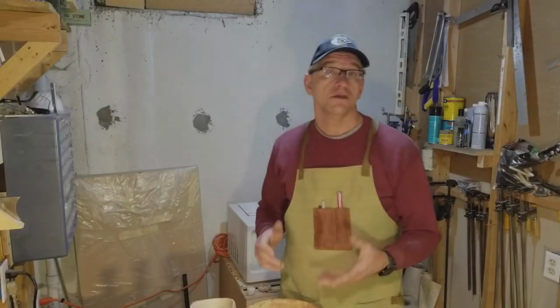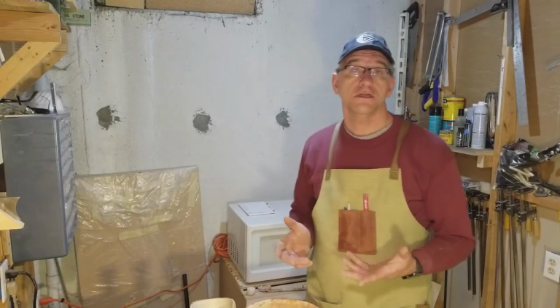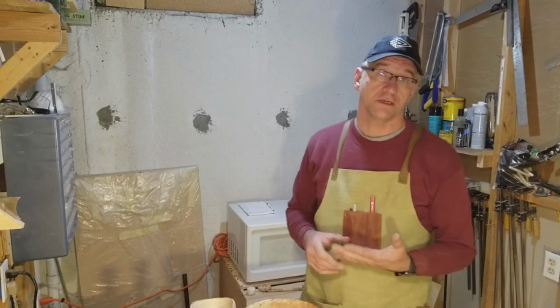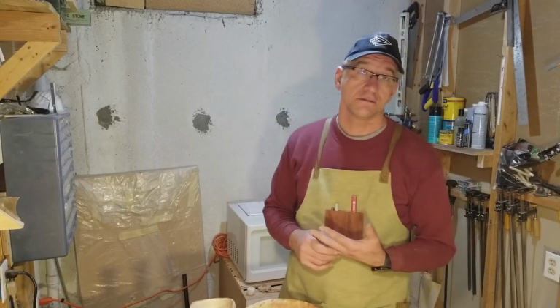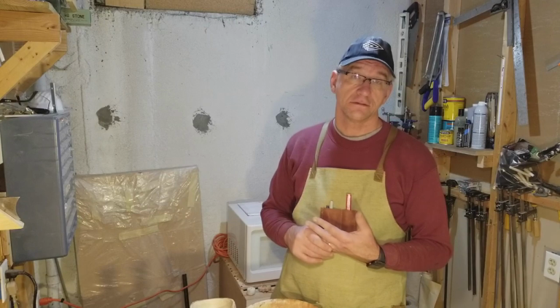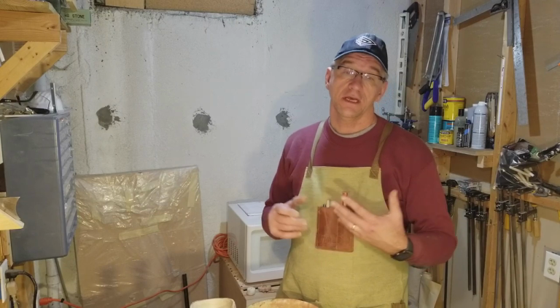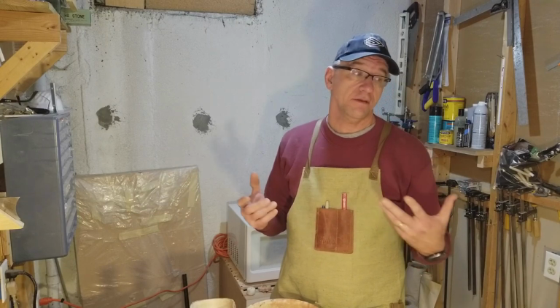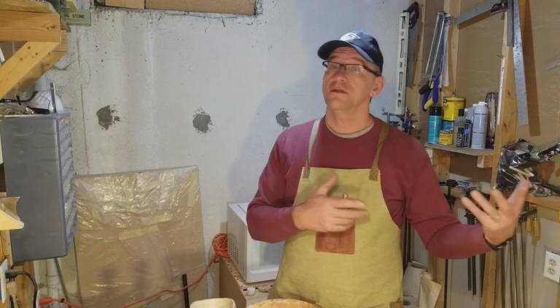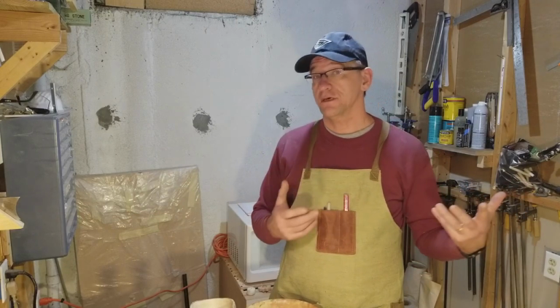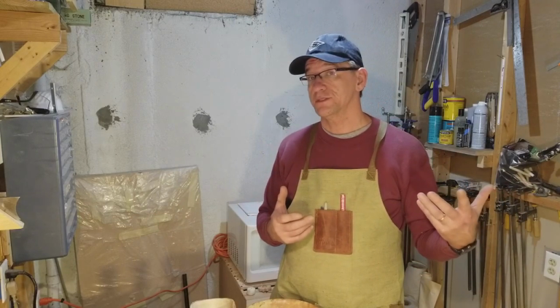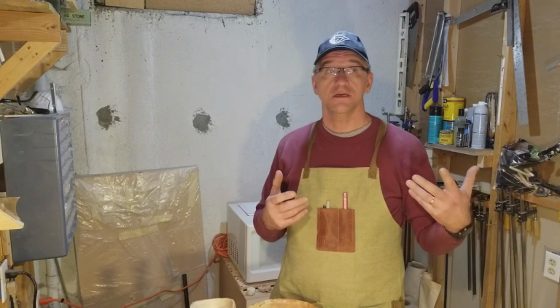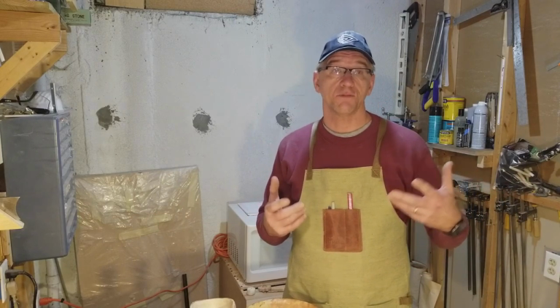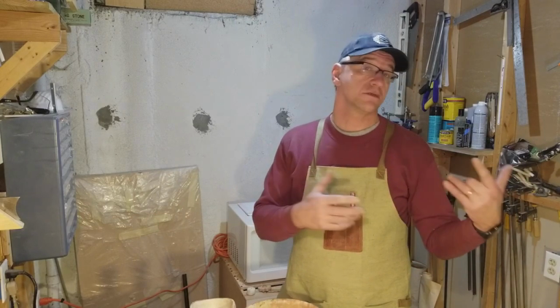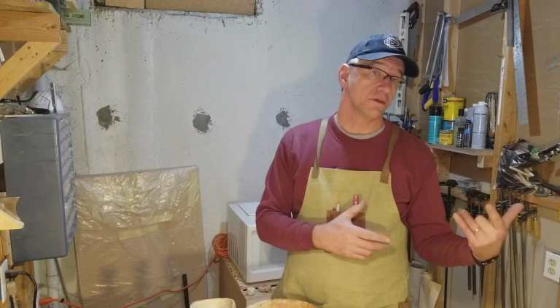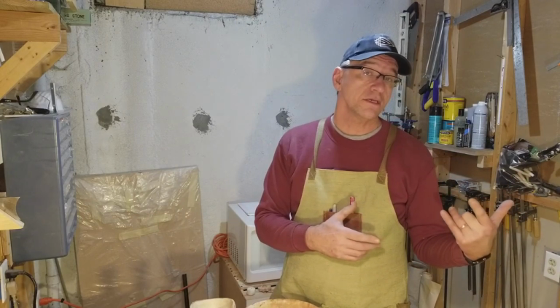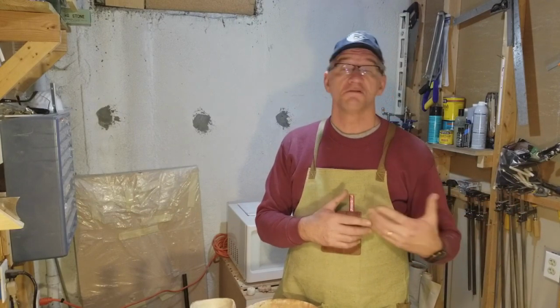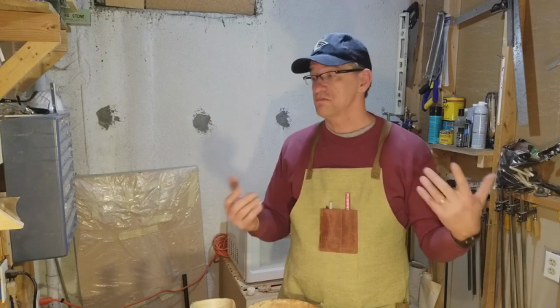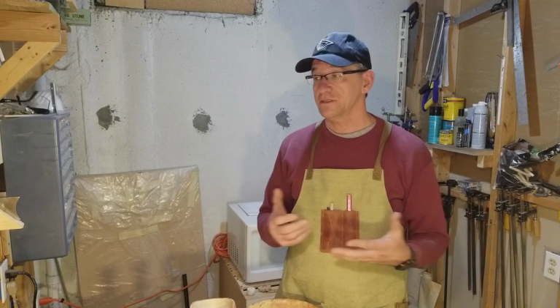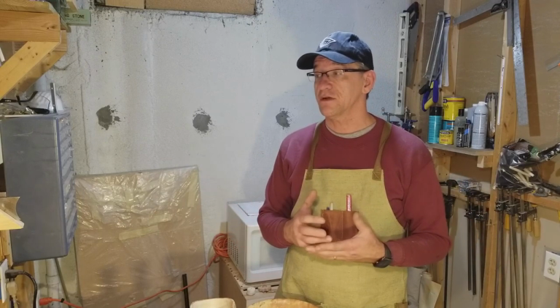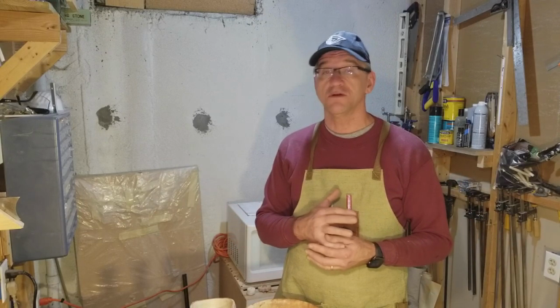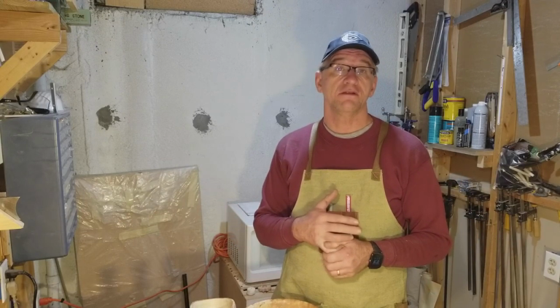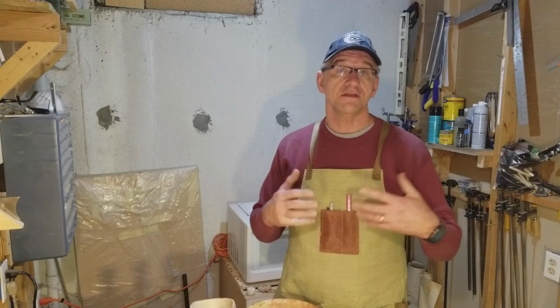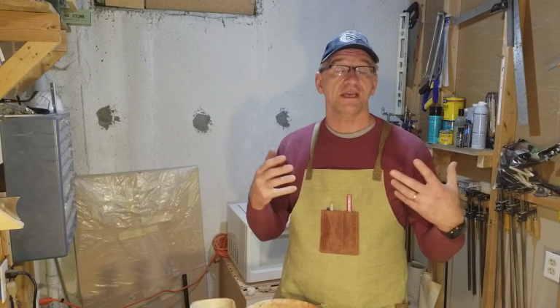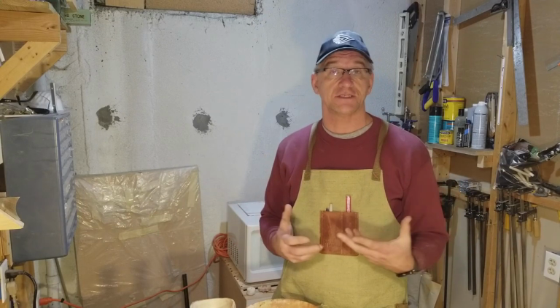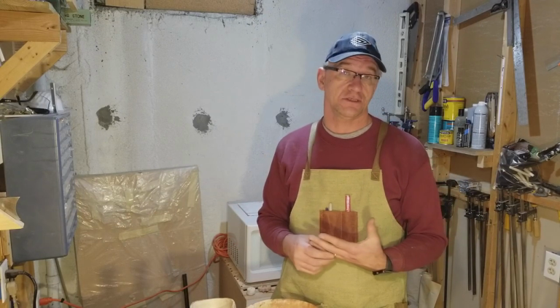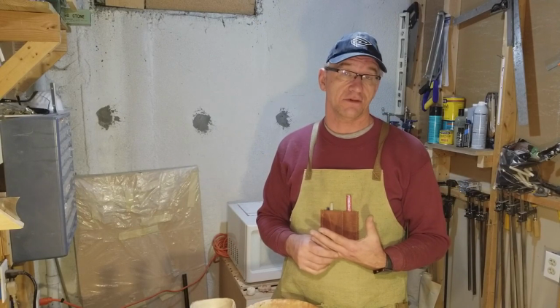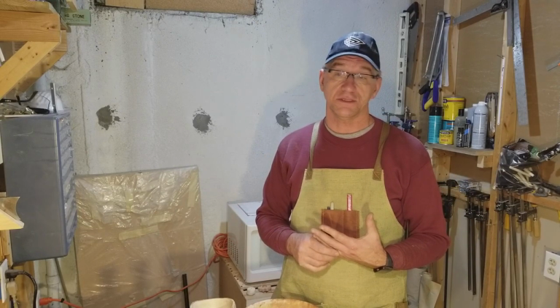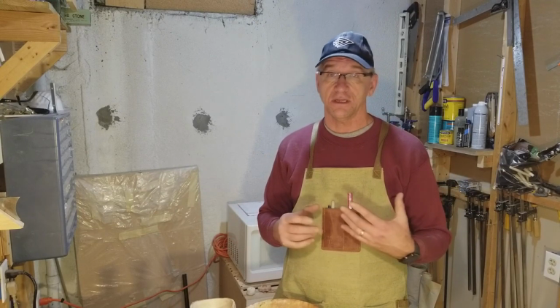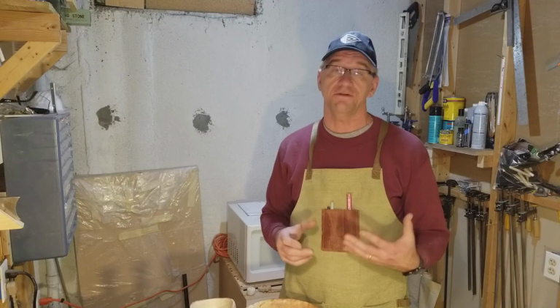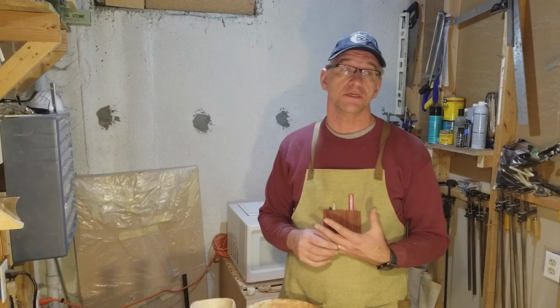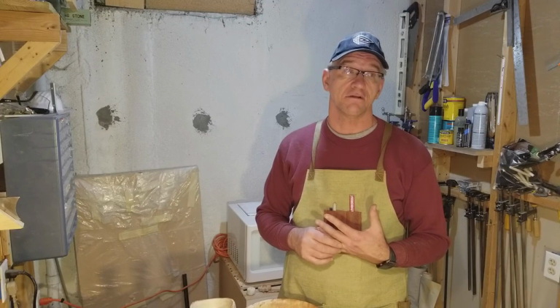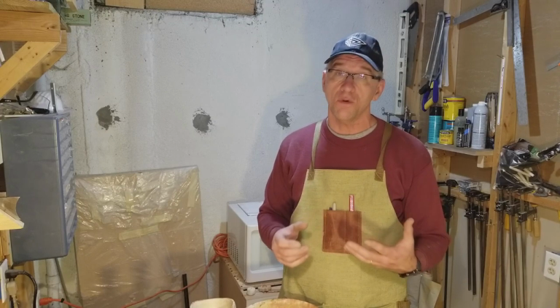You're going to need a chainsaw. If you're like me and you live in the suburbs and have to process all your wood in the garage, it's not a great thing to have a gas chainsaw out there, because you get a lot of fumes and a lot of noise.